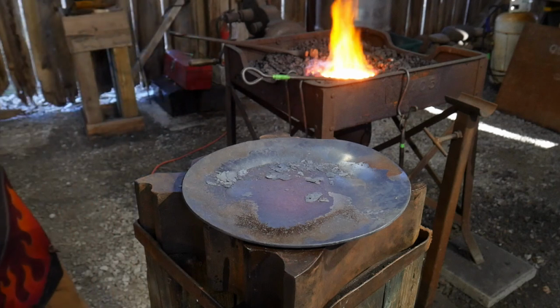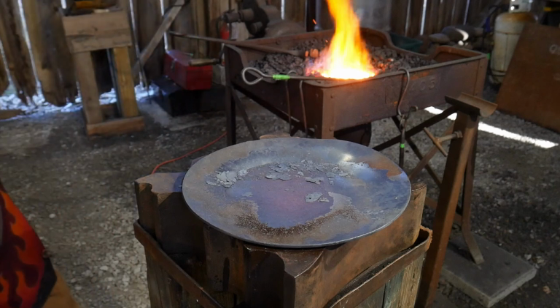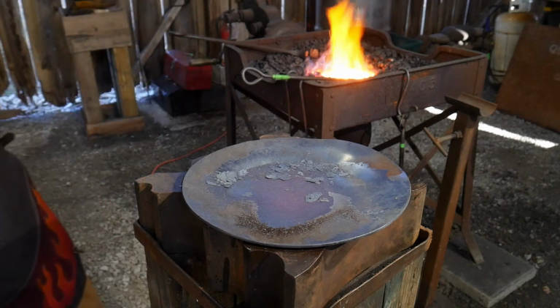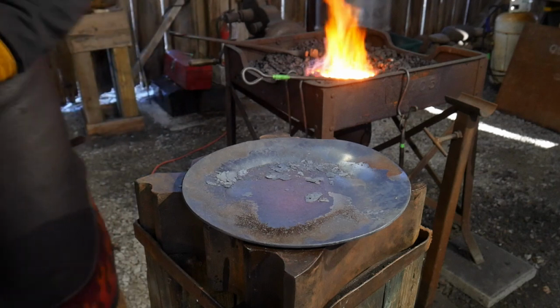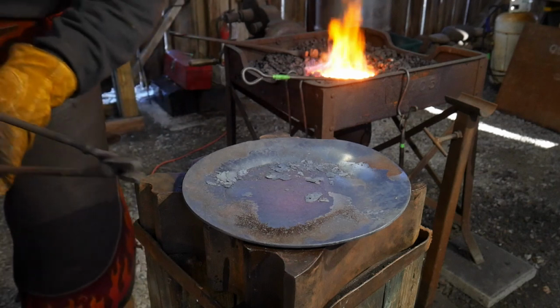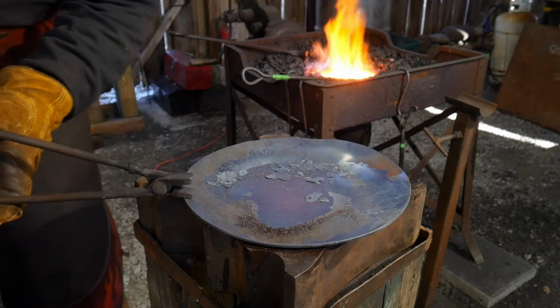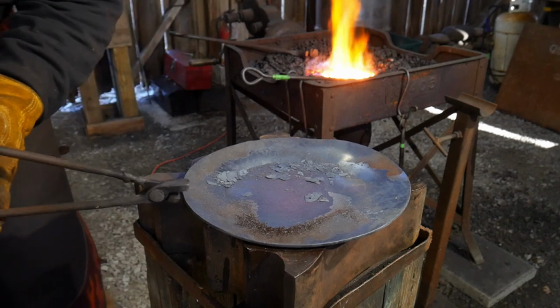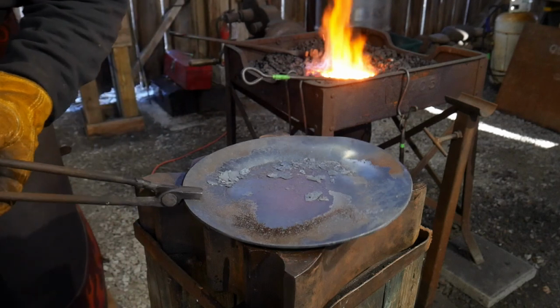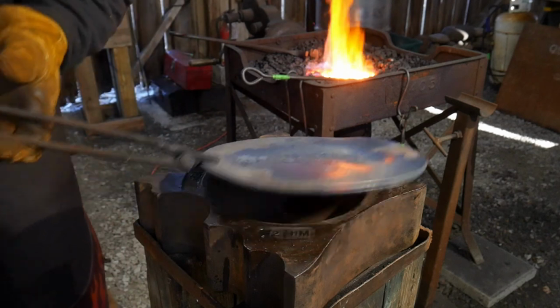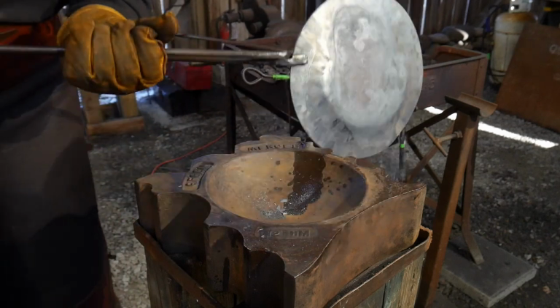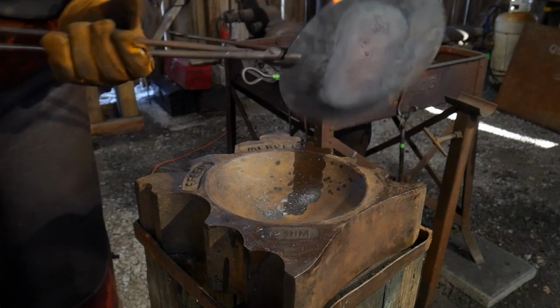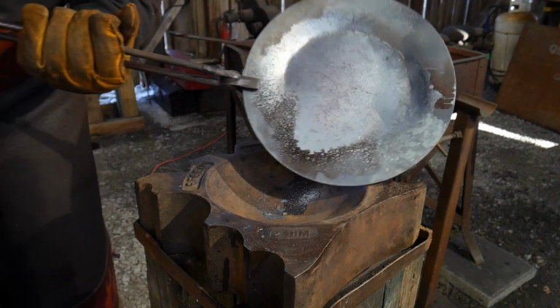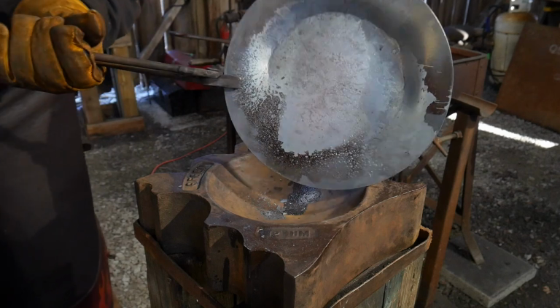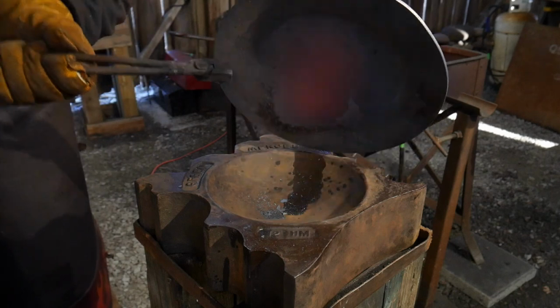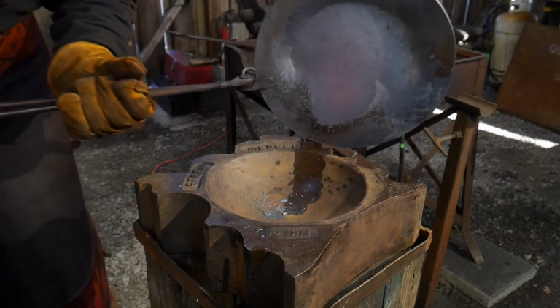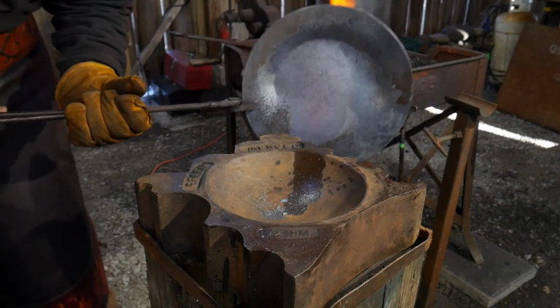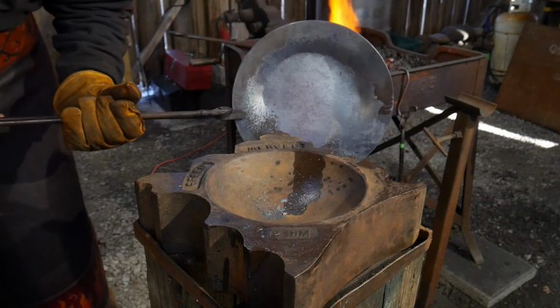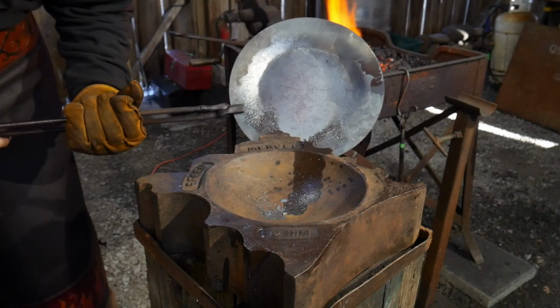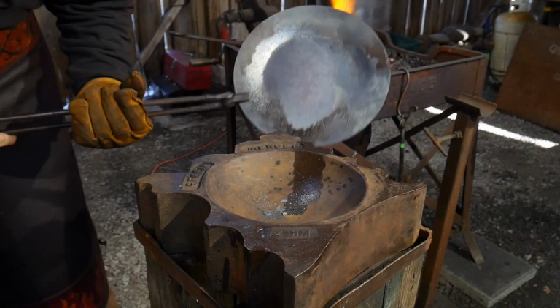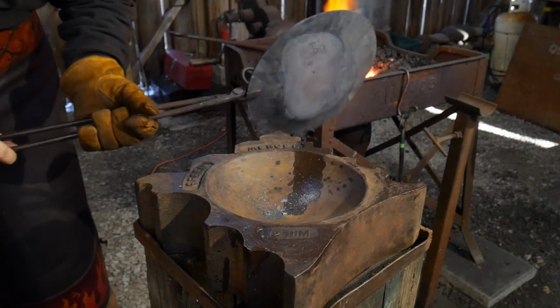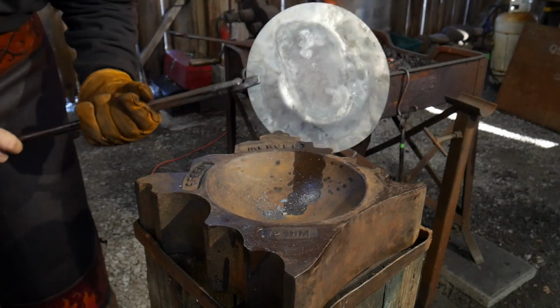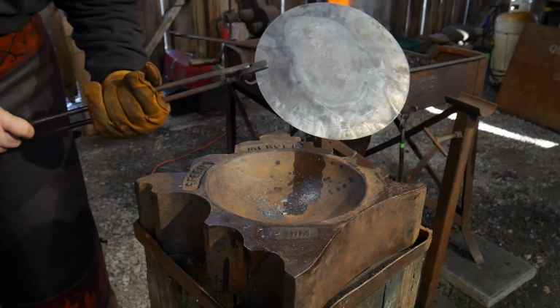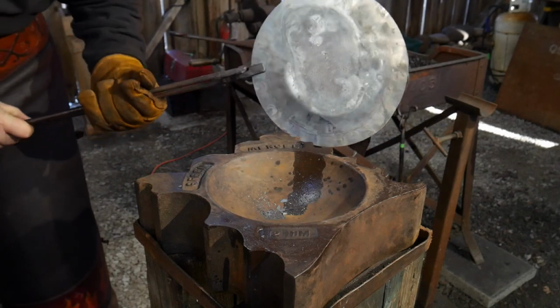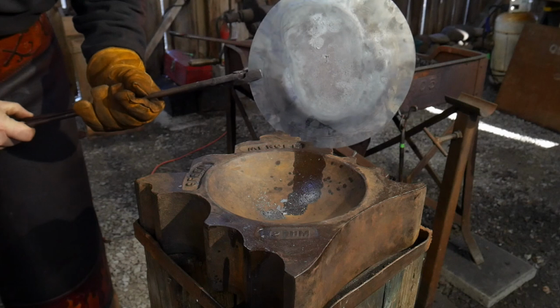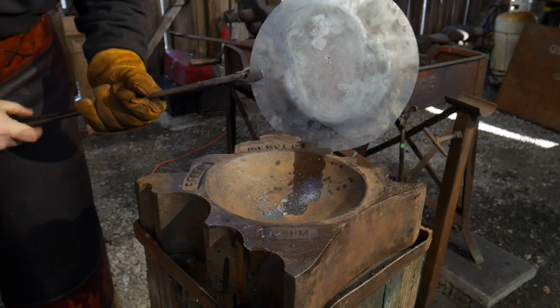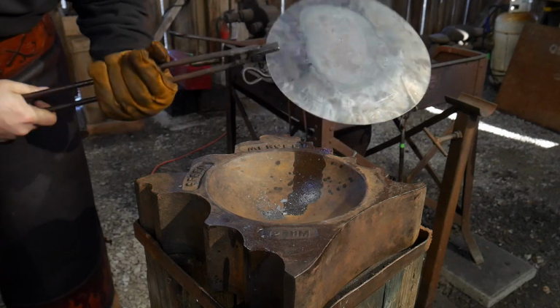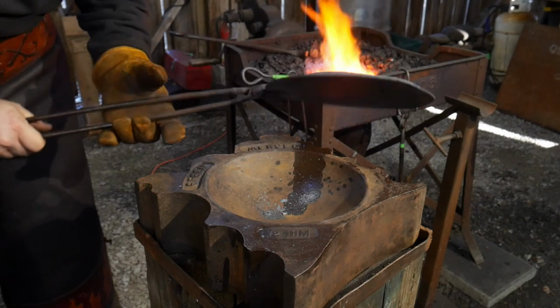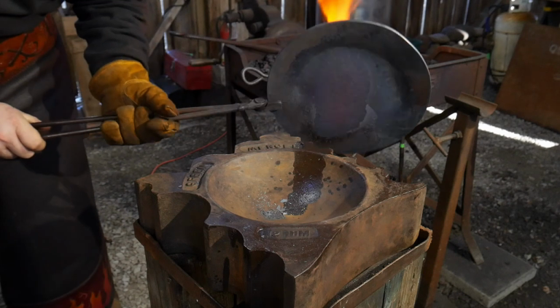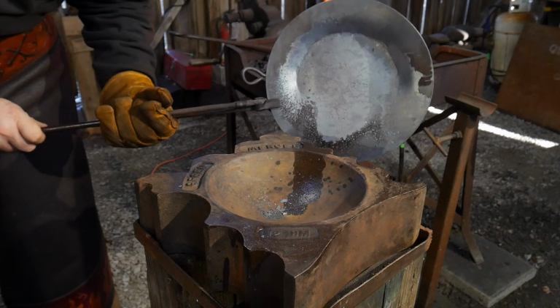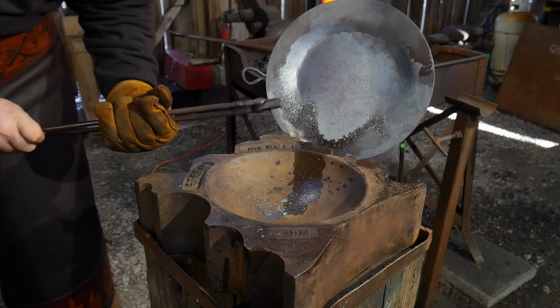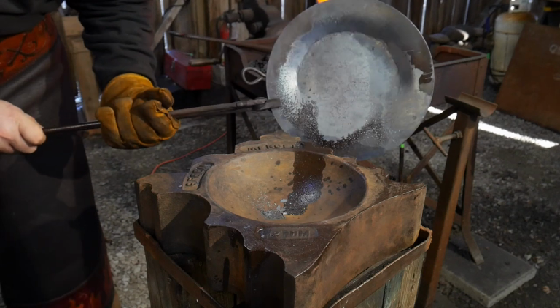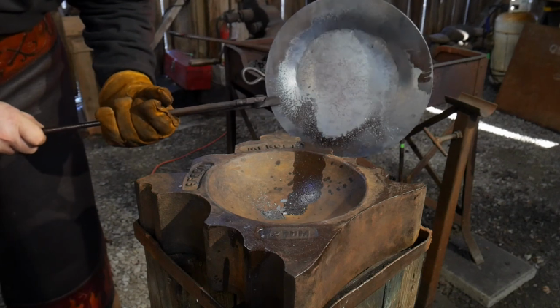We will get this hot again, and hopefully you guys can start seeing that pan starting to form. There's the bottom of the pan and the sides are already coming up.